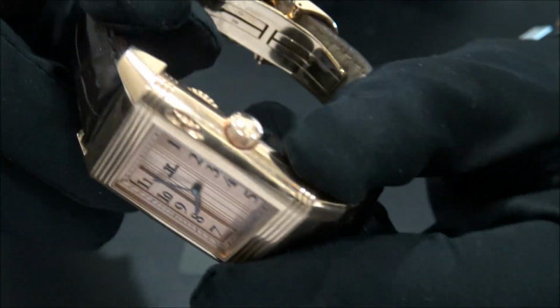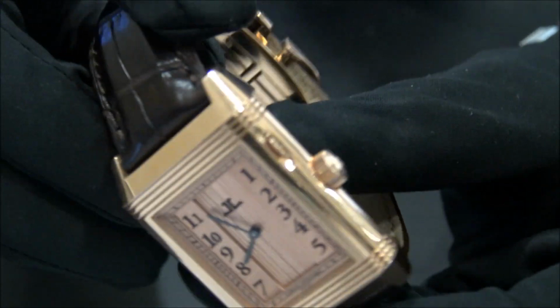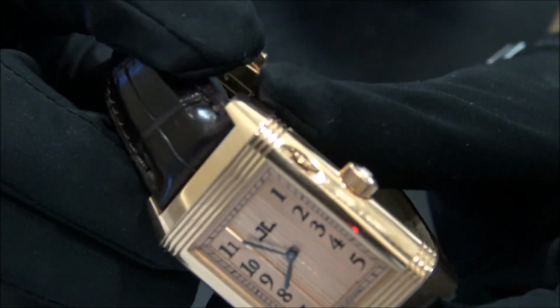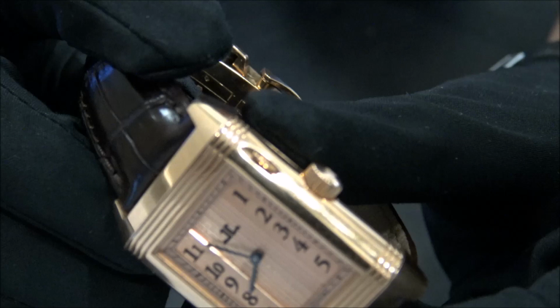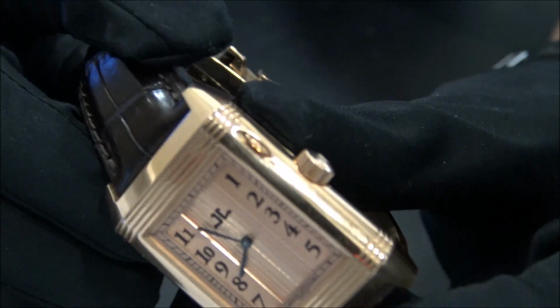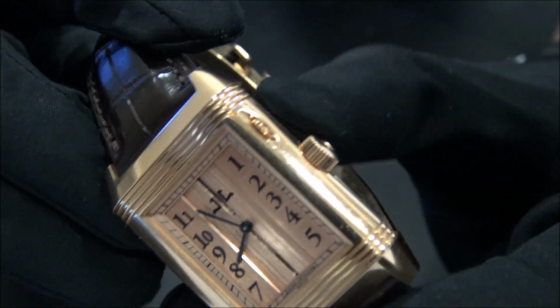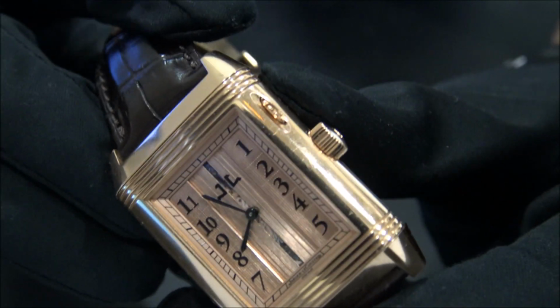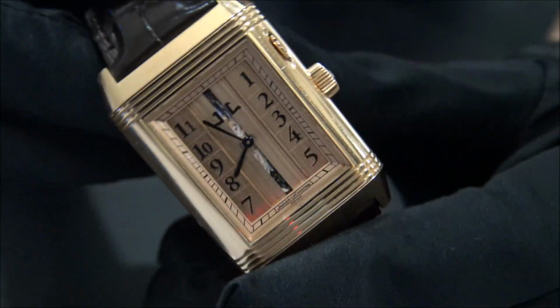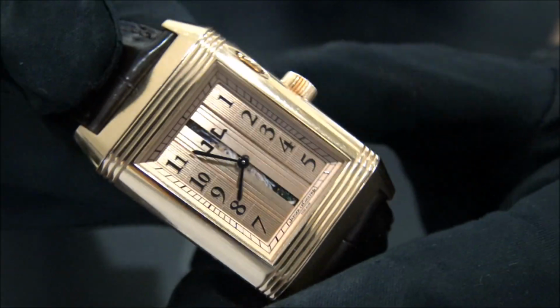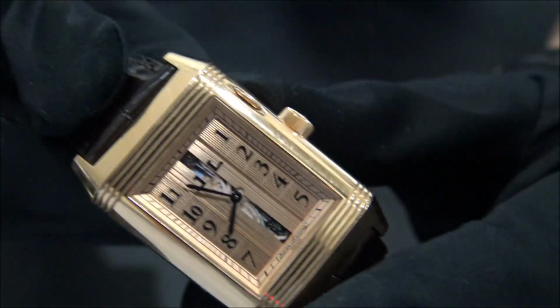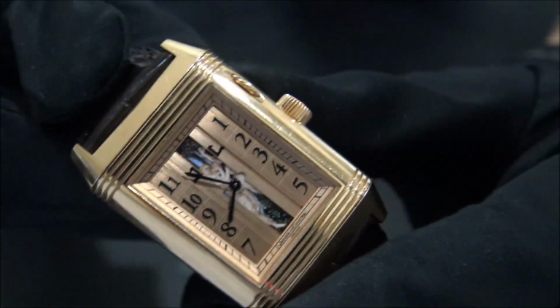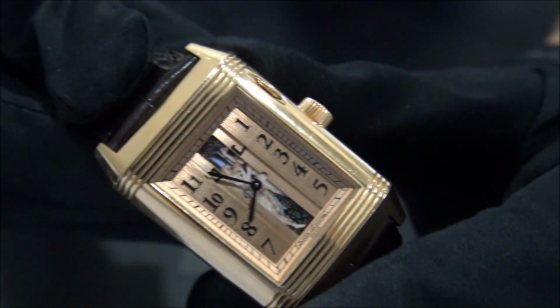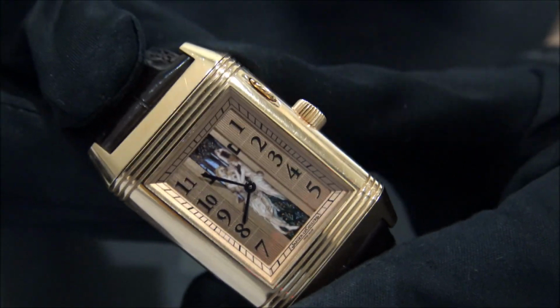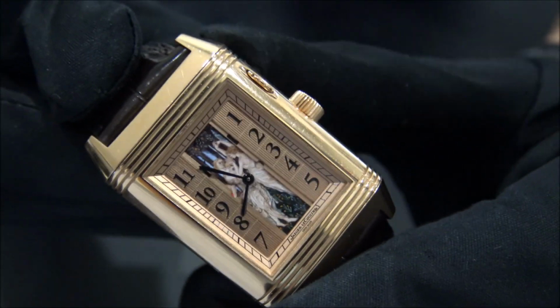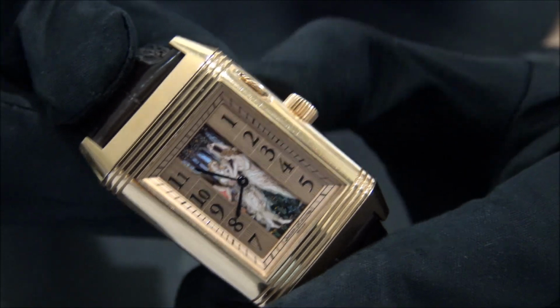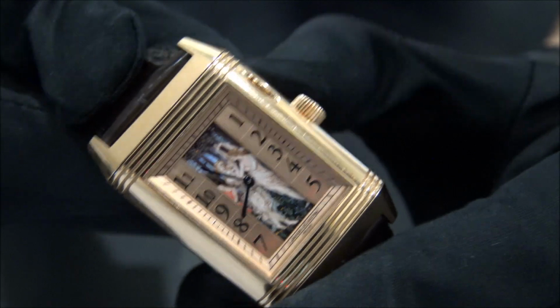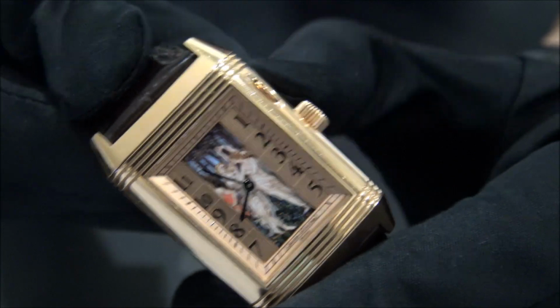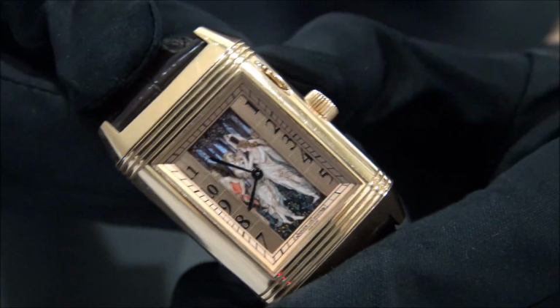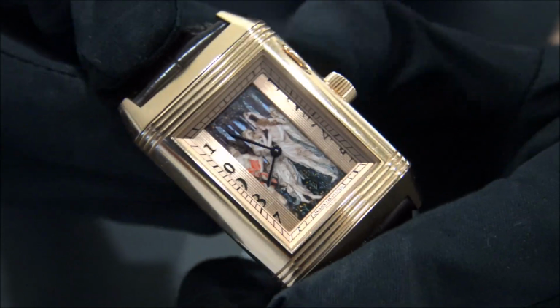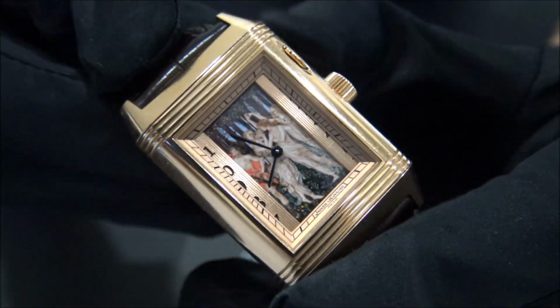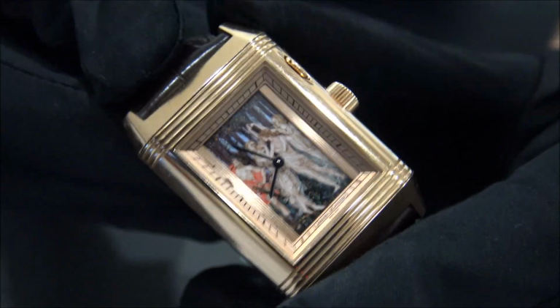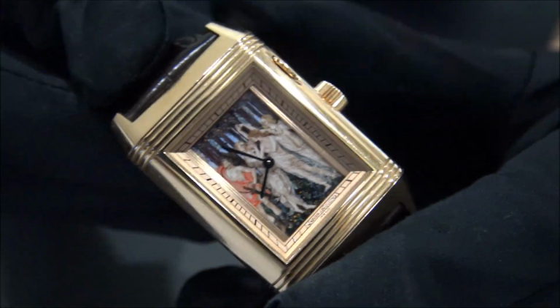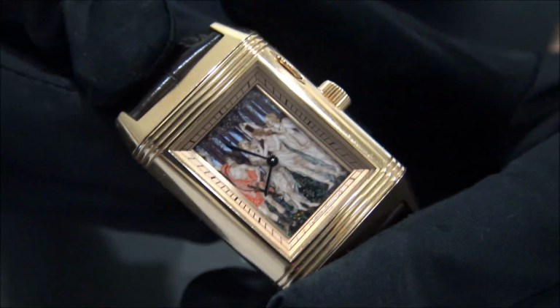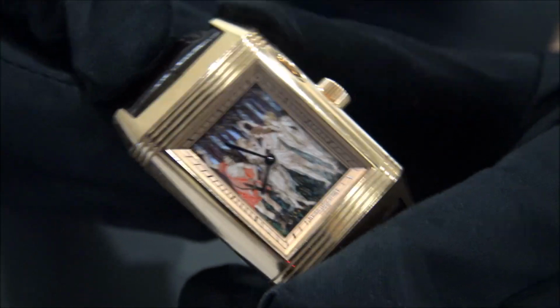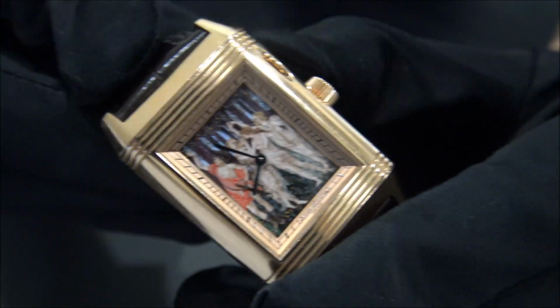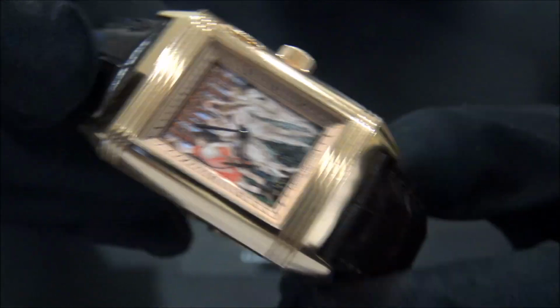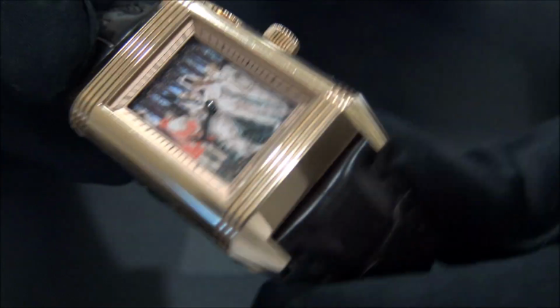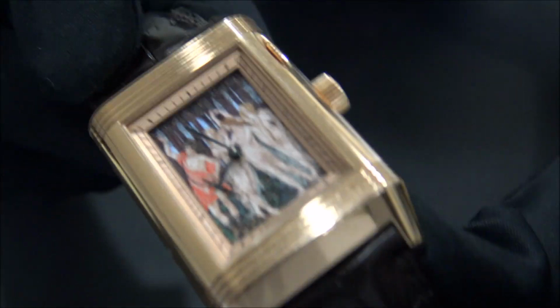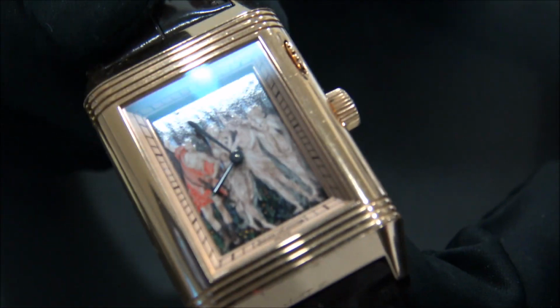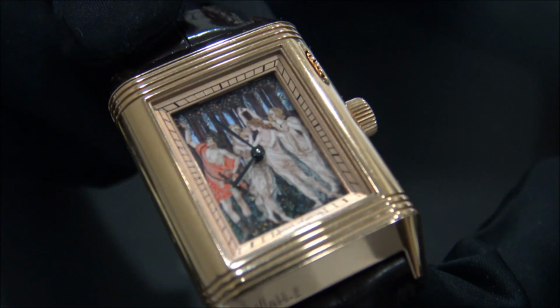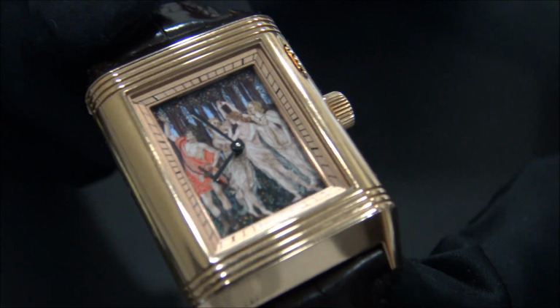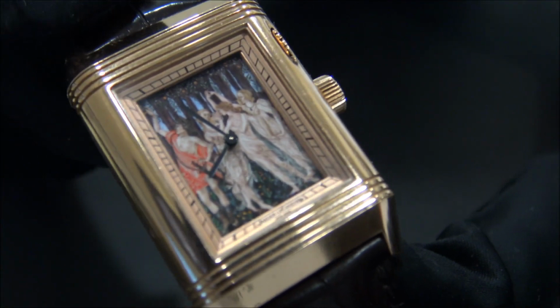There's a crown that you can move and open the cortina dial. This is a handmade painted dial by Jaeger.